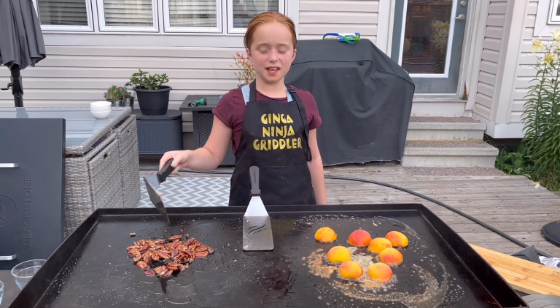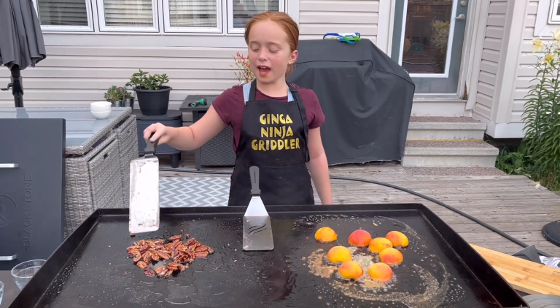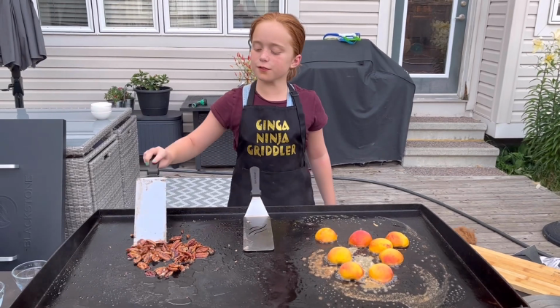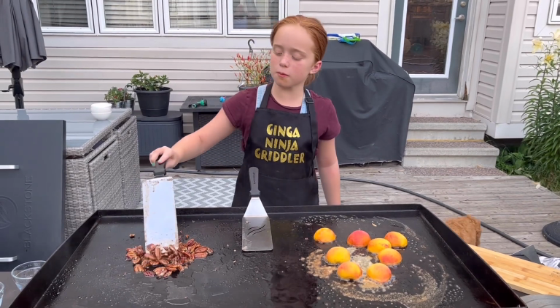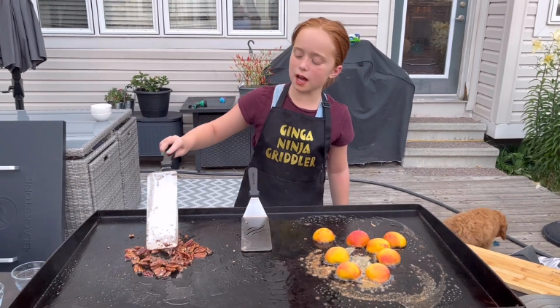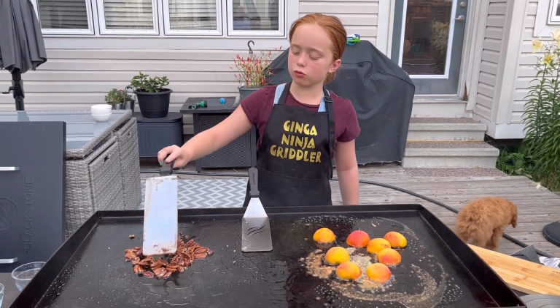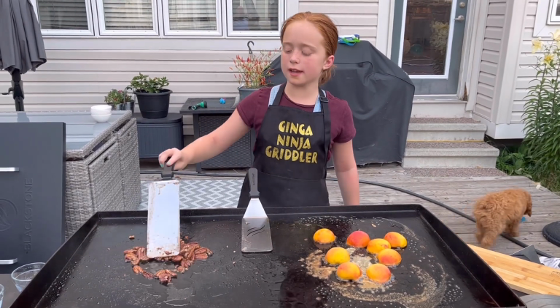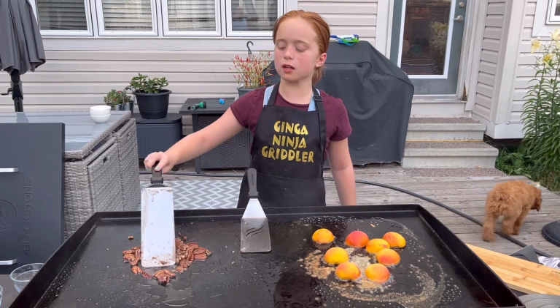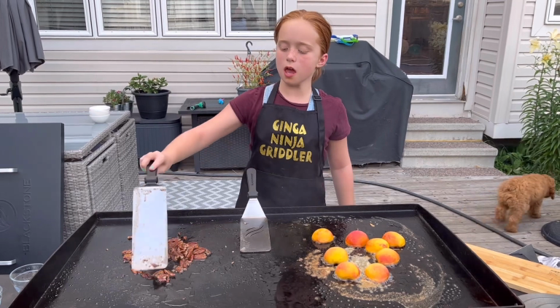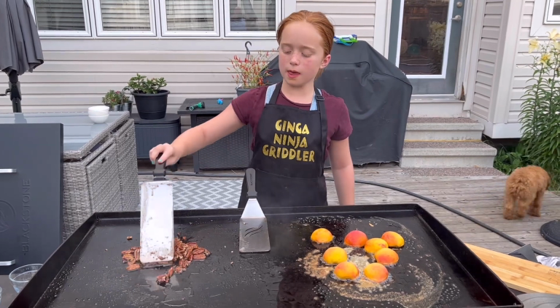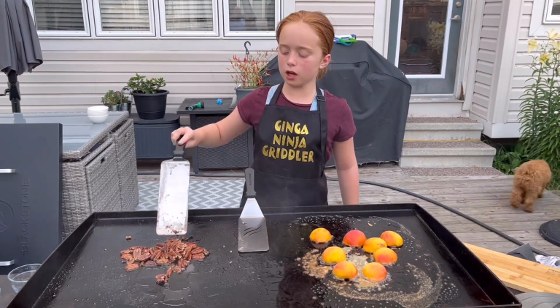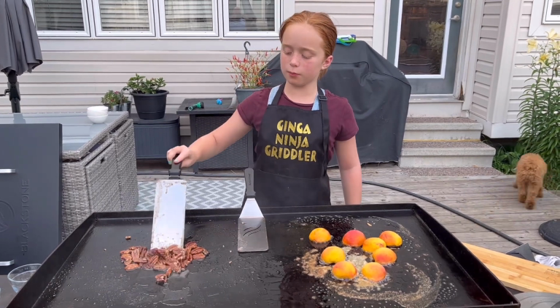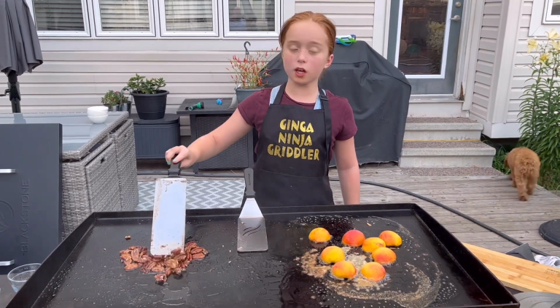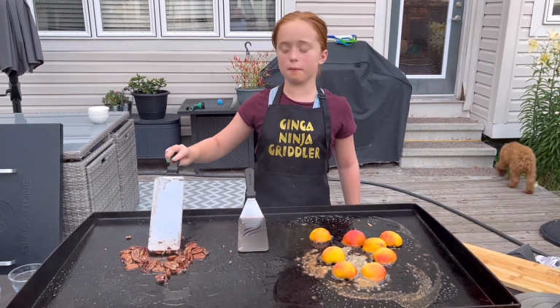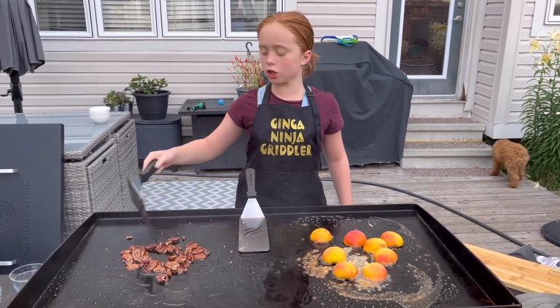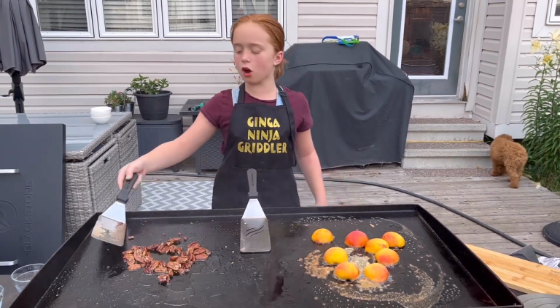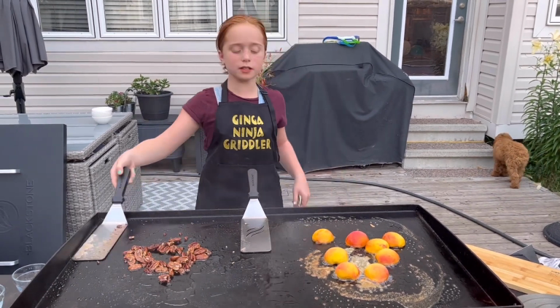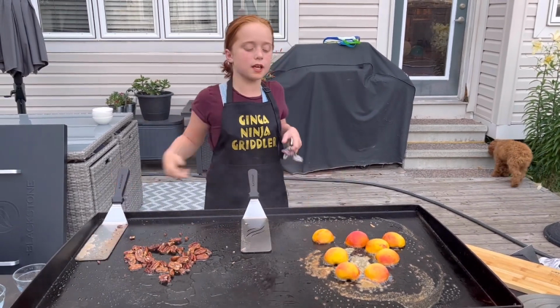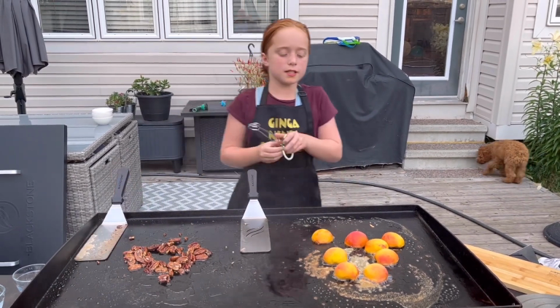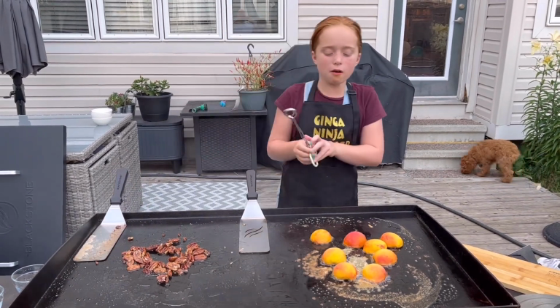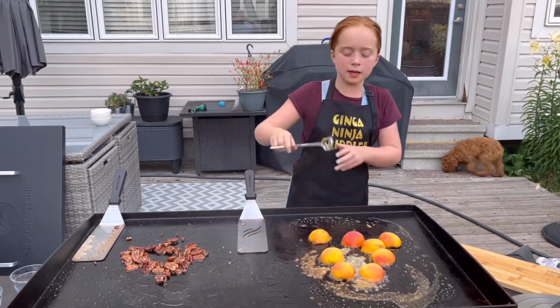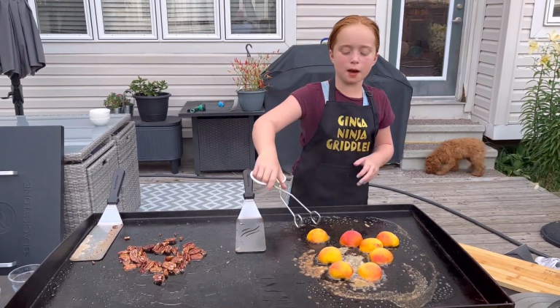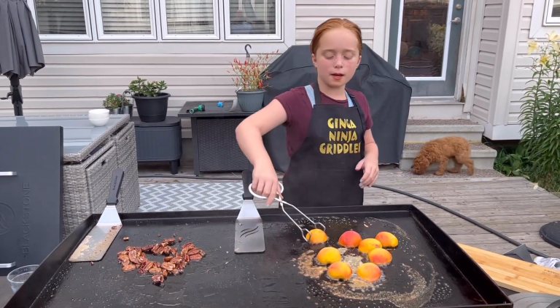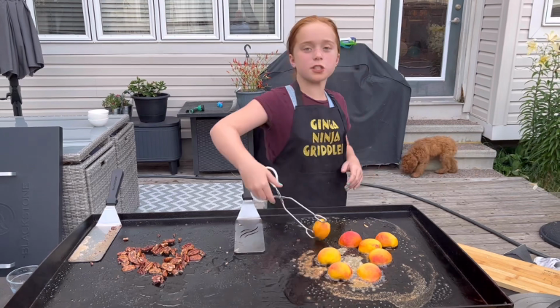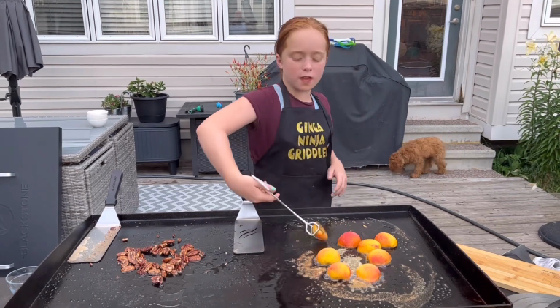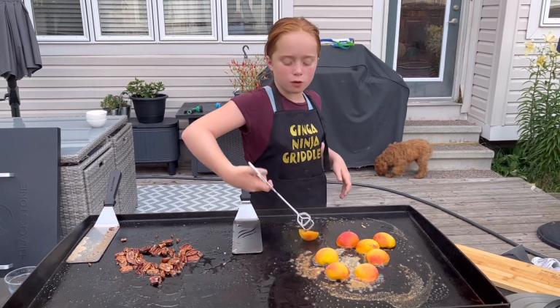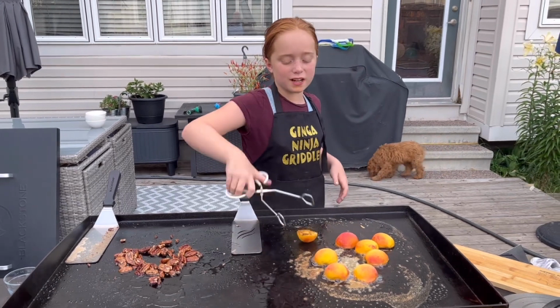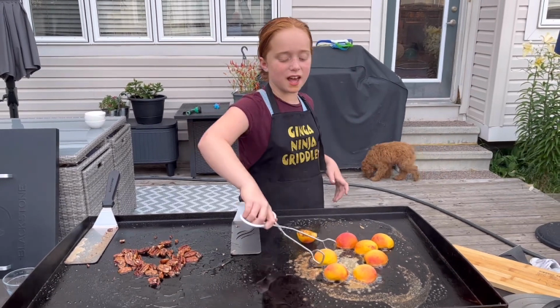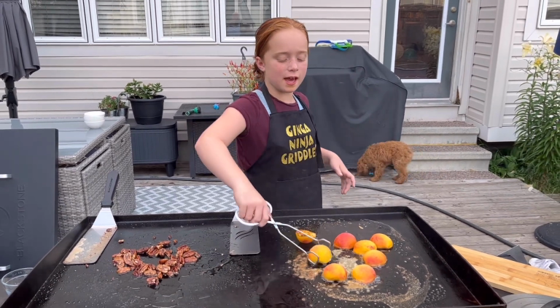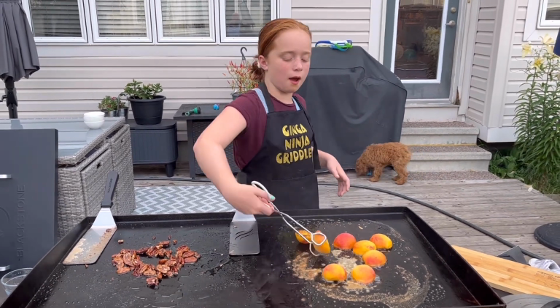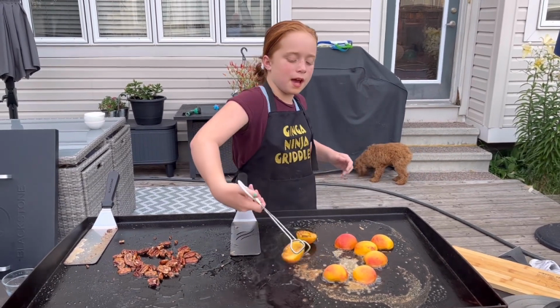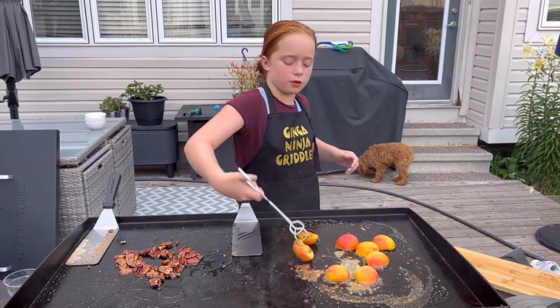Okay, so I've turned my nuts right down here, they look pretty good and my sugar is all melted. Now I'm going to get my peaches flipped, then run inside and grab my ice cream.